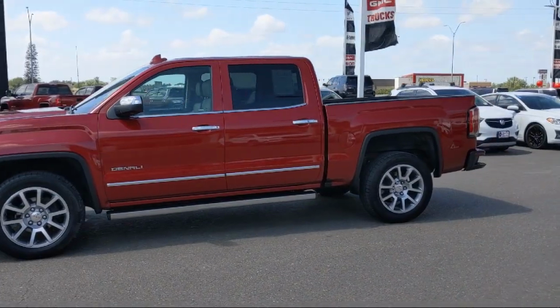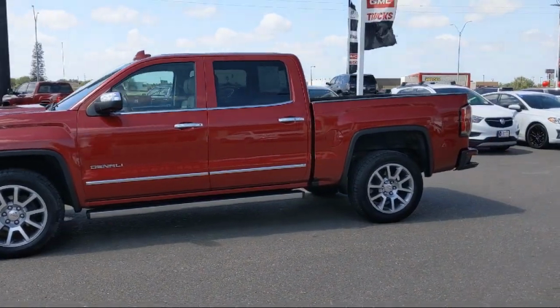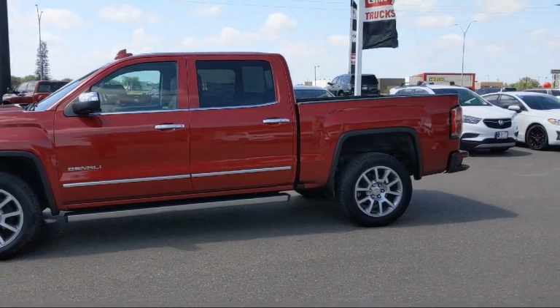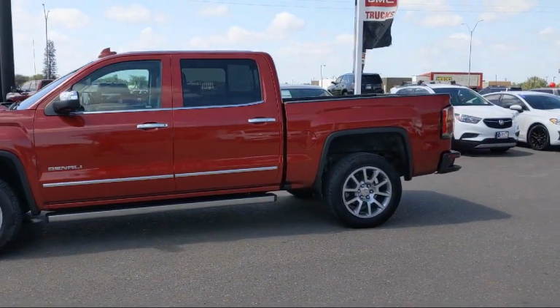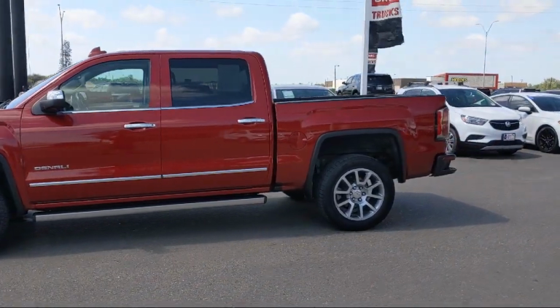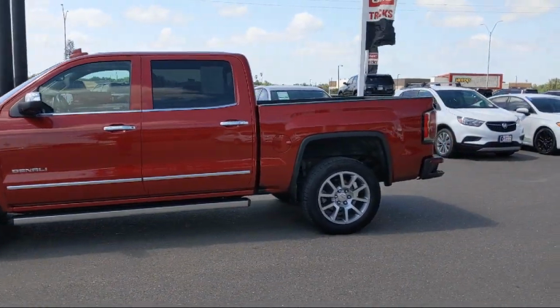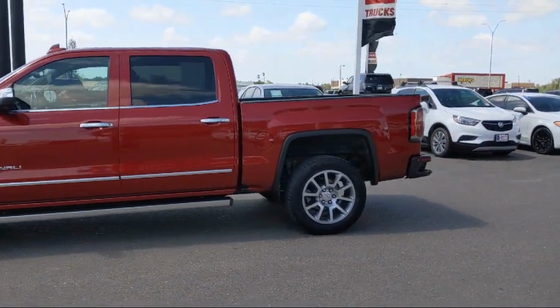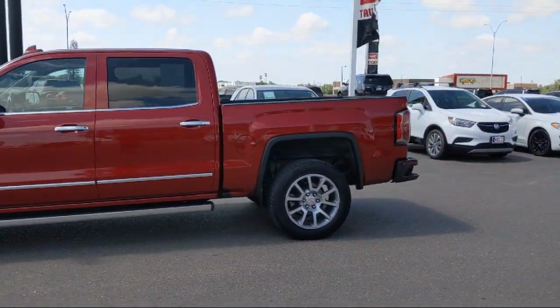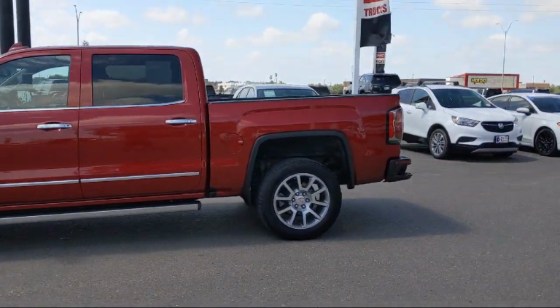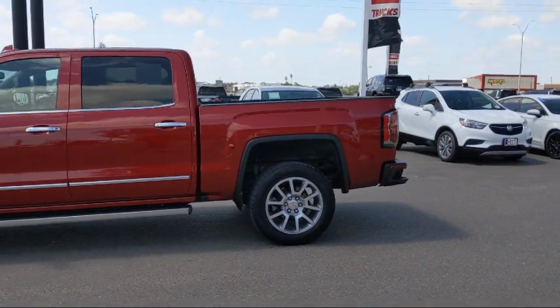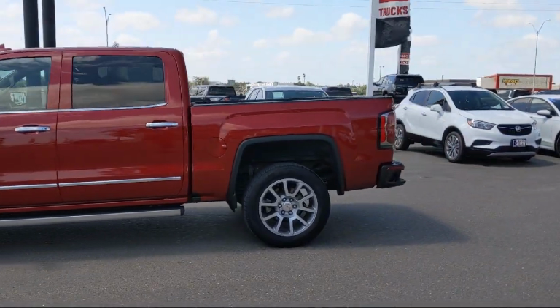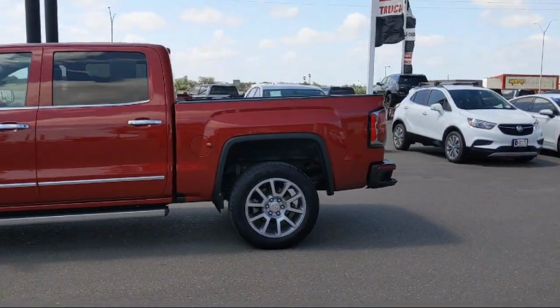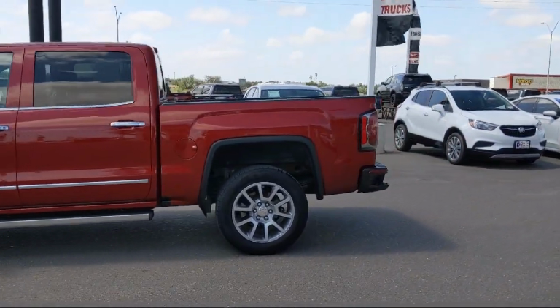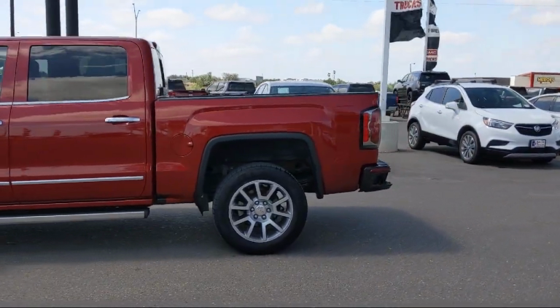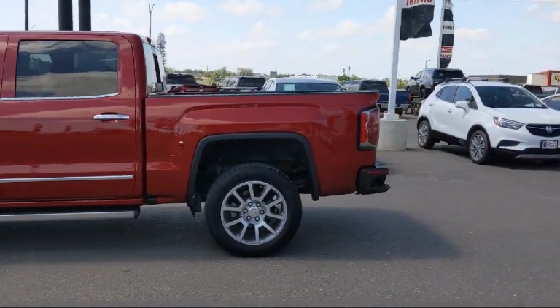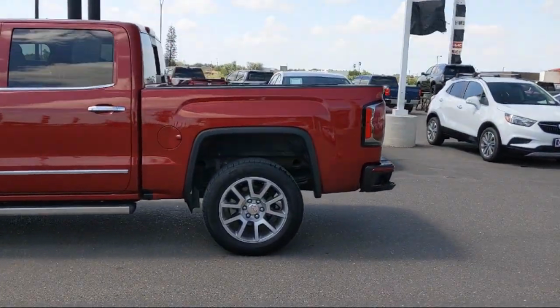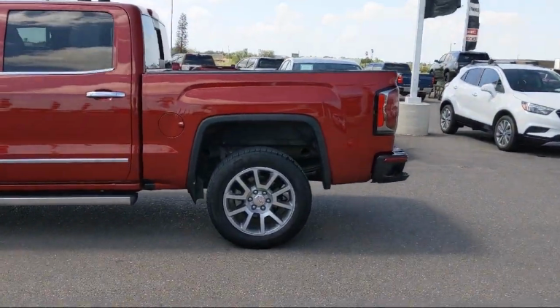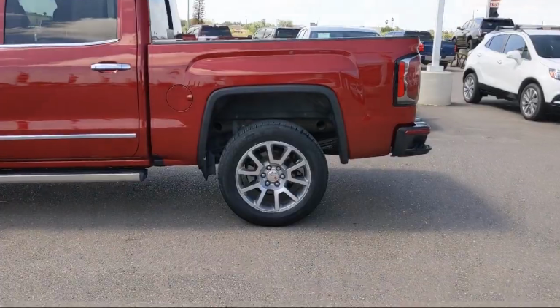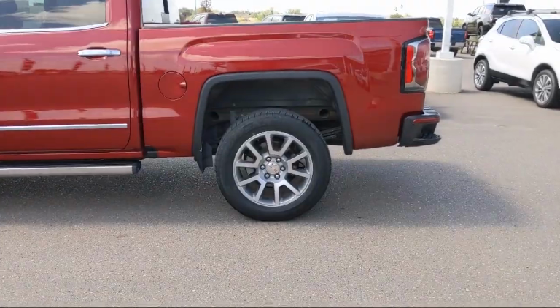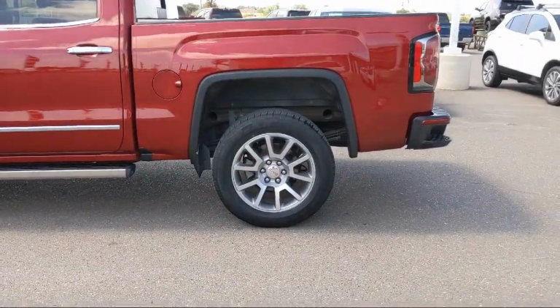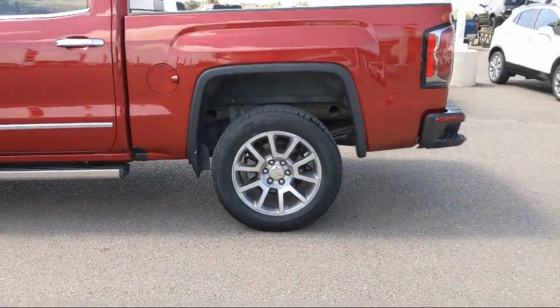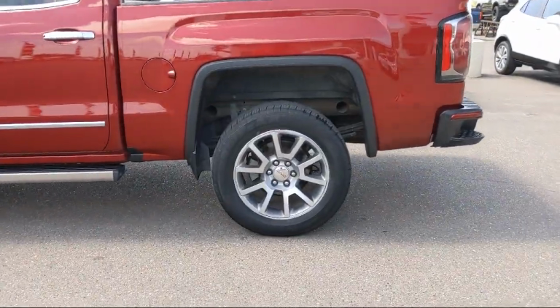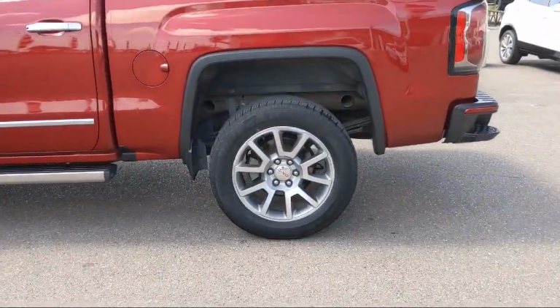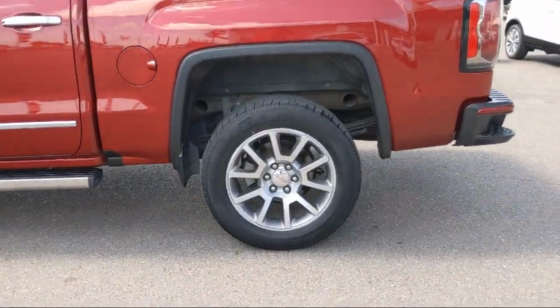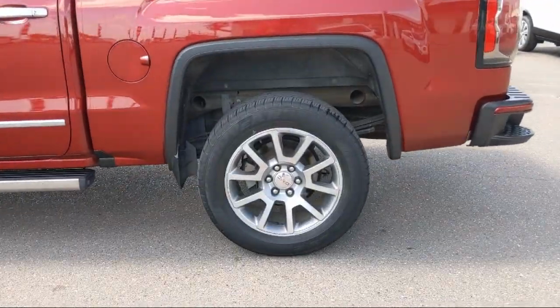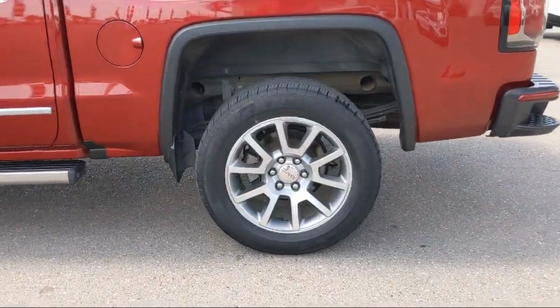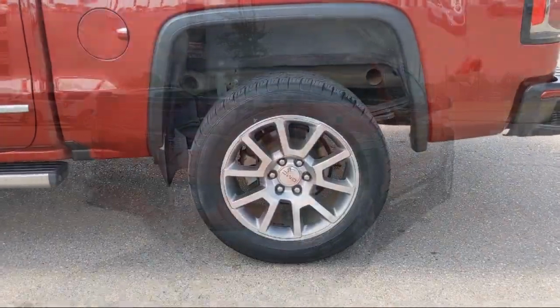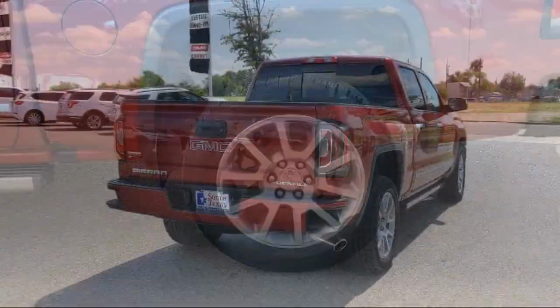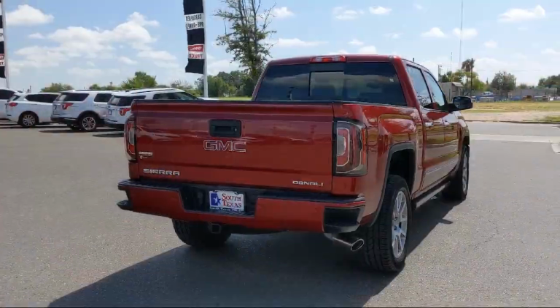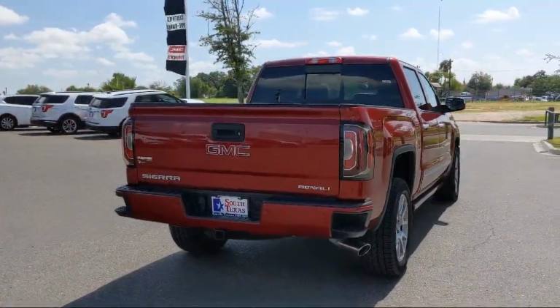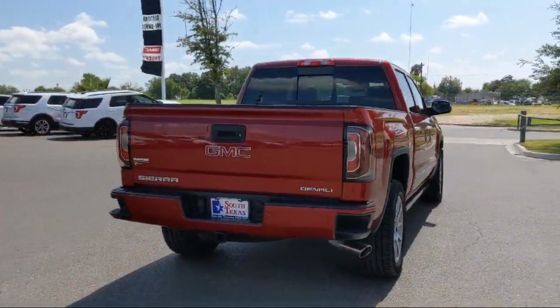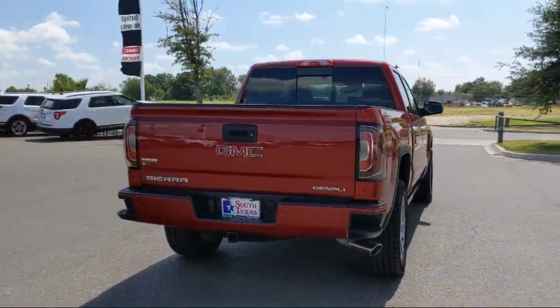It also features MP3 Player, Stability Control, Keyless Entry, Climate Control, Lane Departure Warning, and has less than 35,000 miles on the odometer.